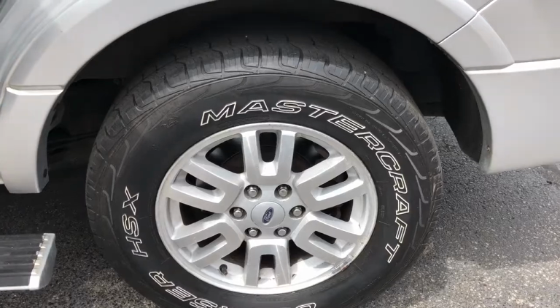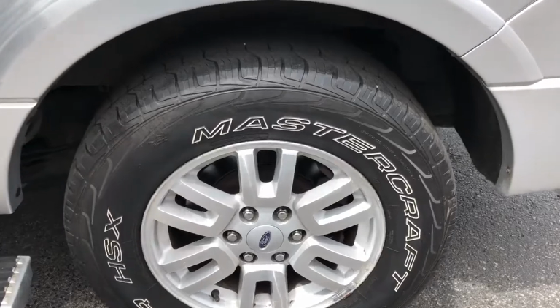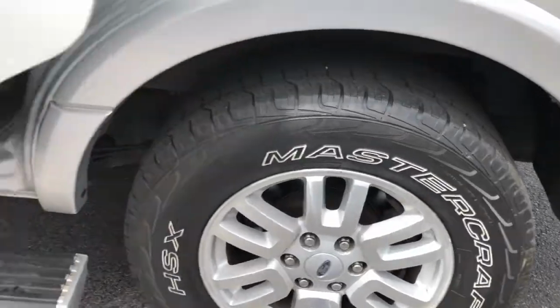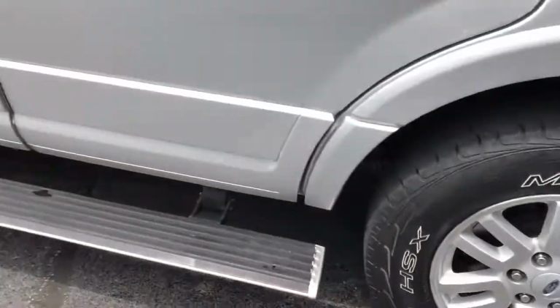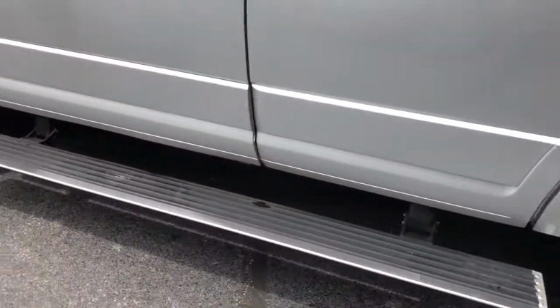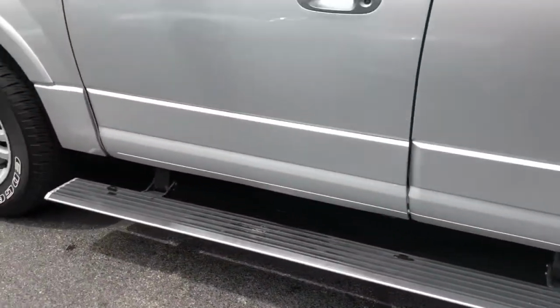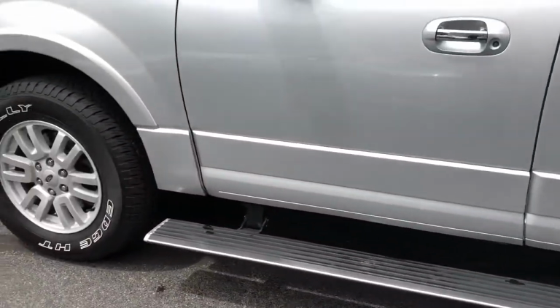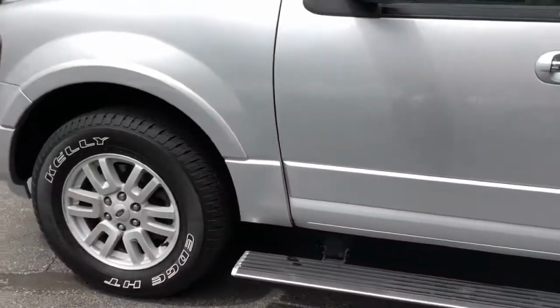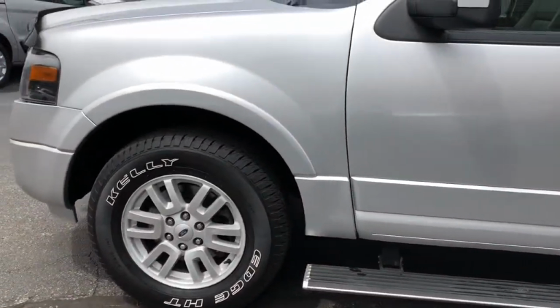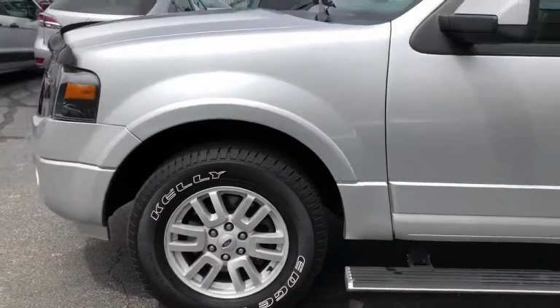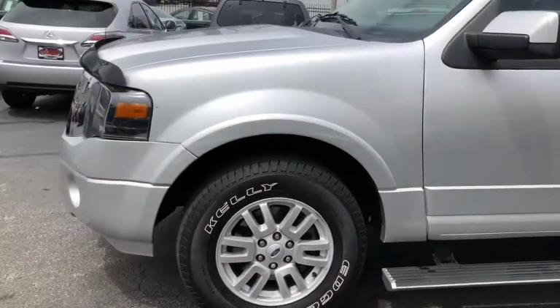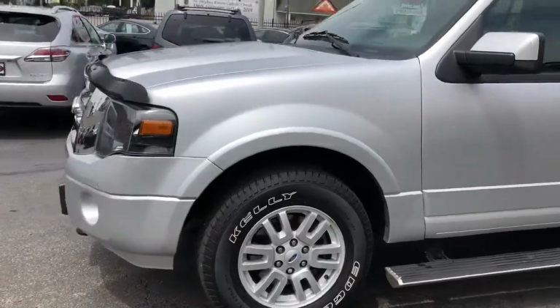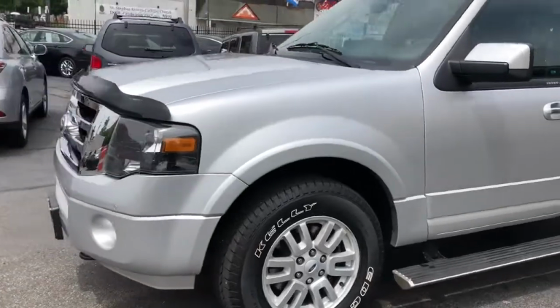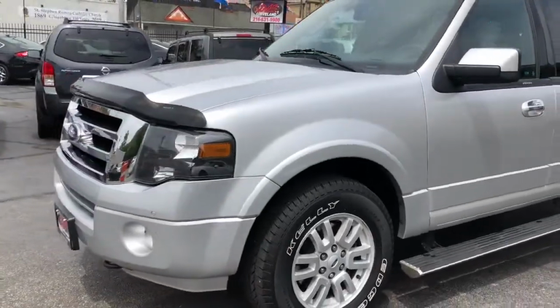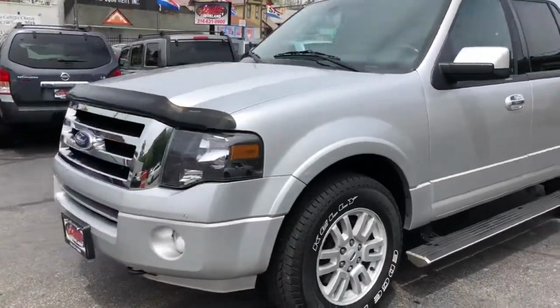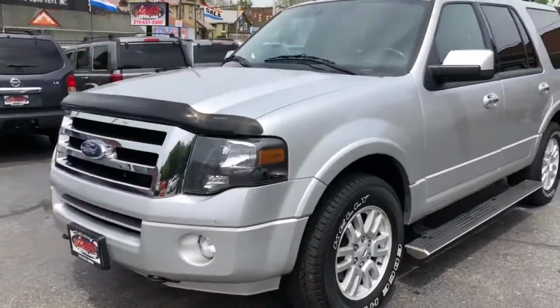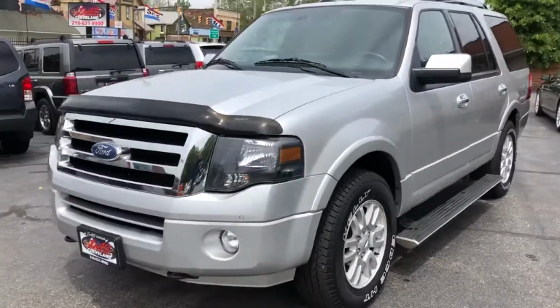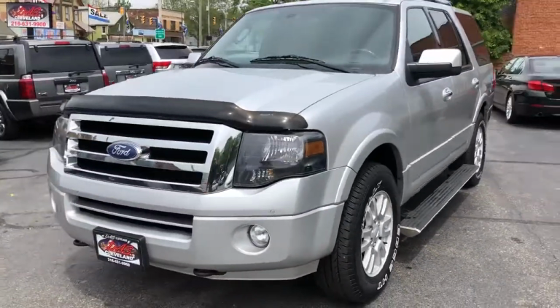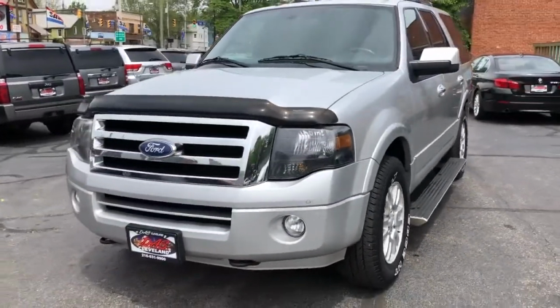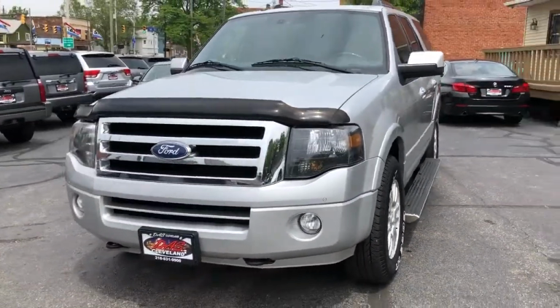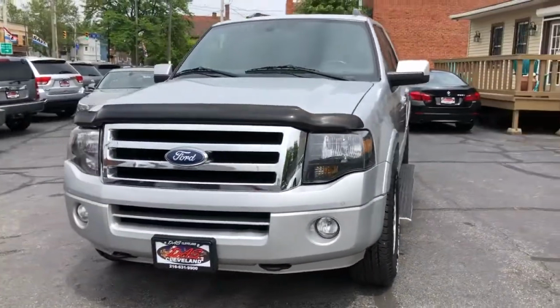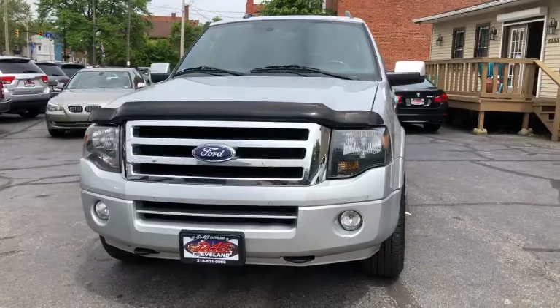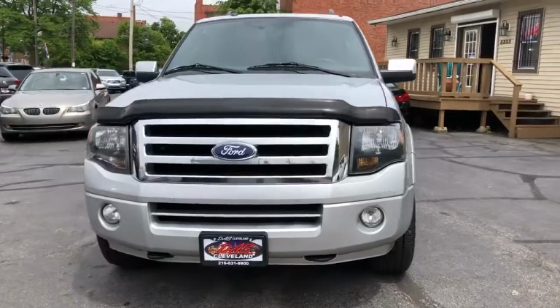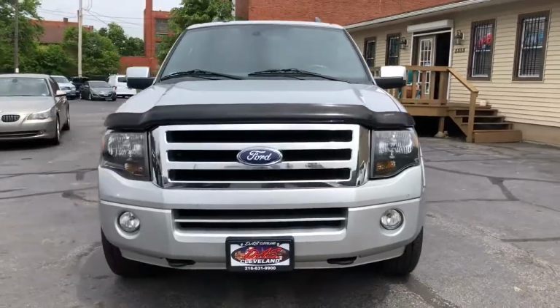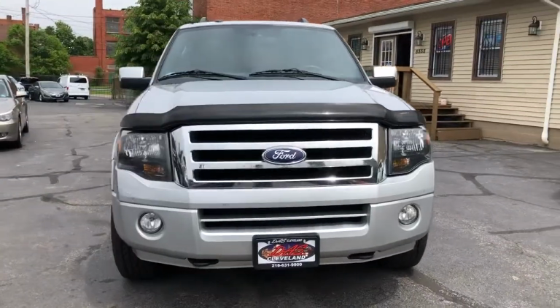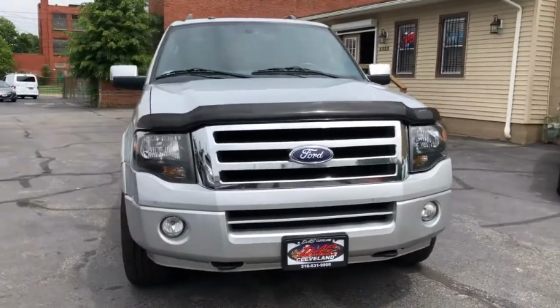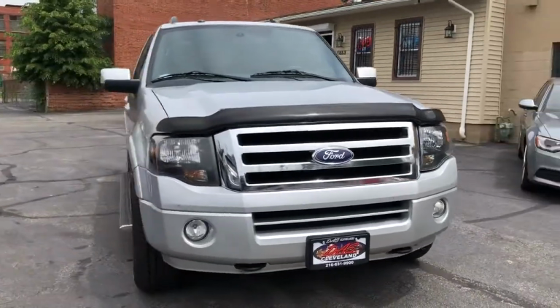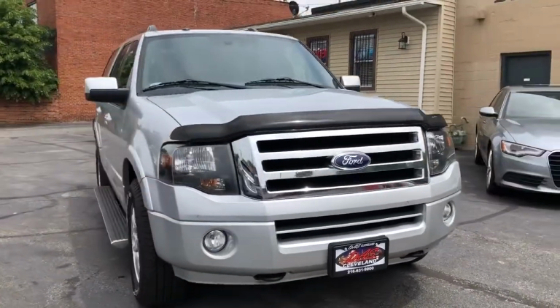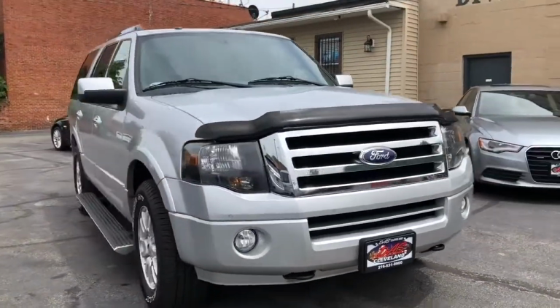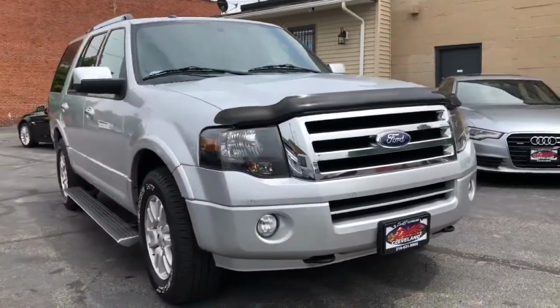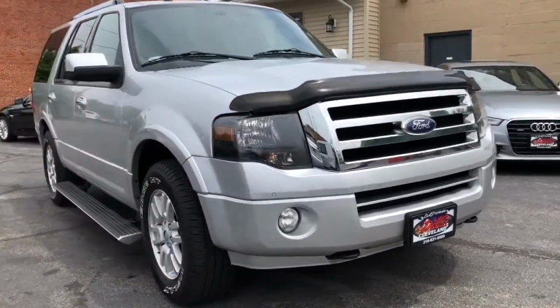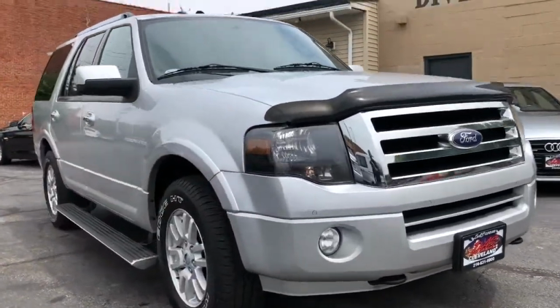Nice set of Master Crafts all the way around on this truck. Ice-cold air, rear climate. Triton 5.4 liter V8. This is a nice one, folks — it's clean and it's solid.